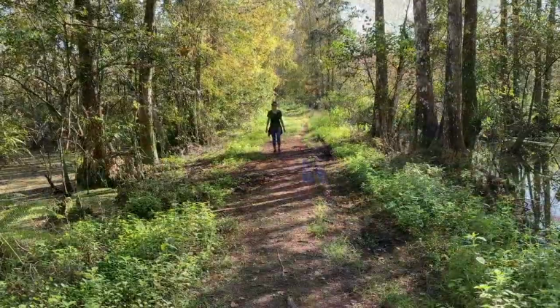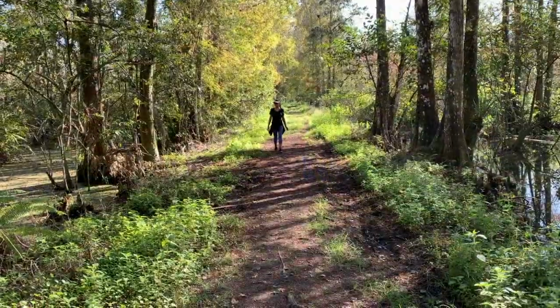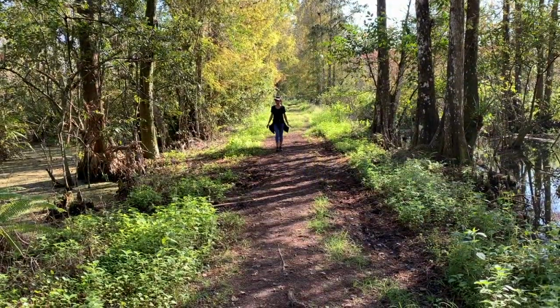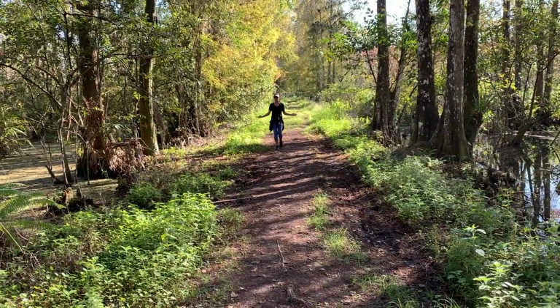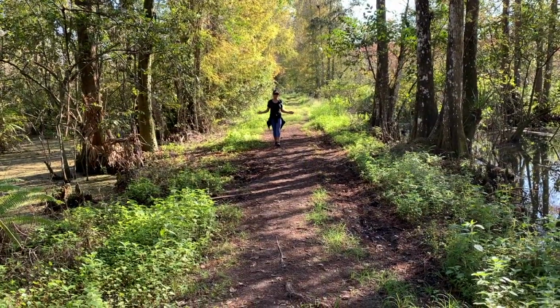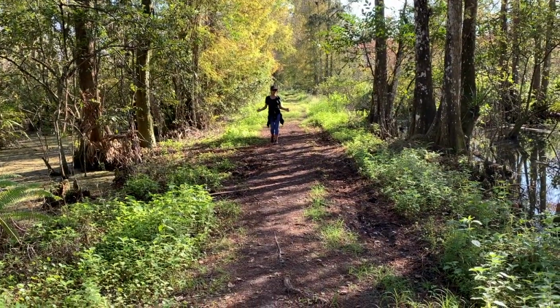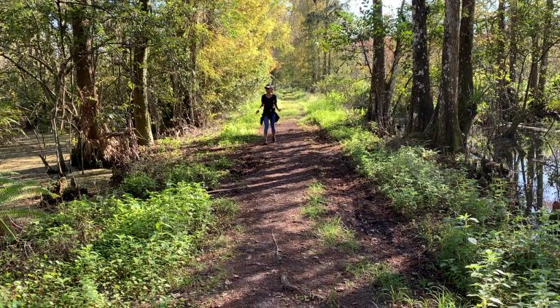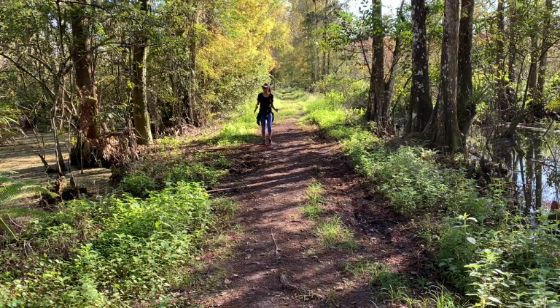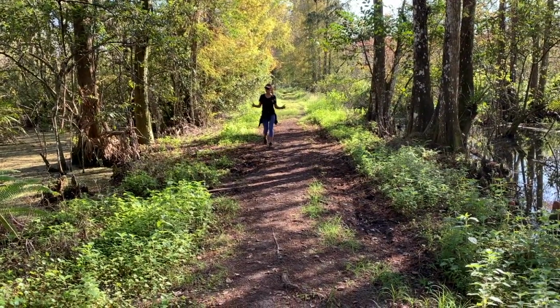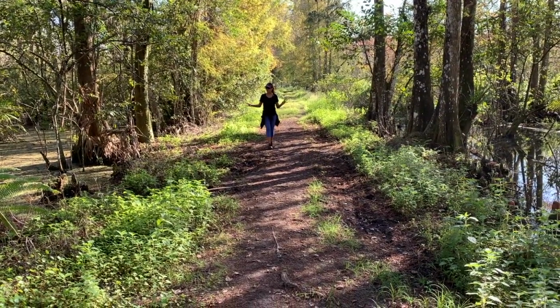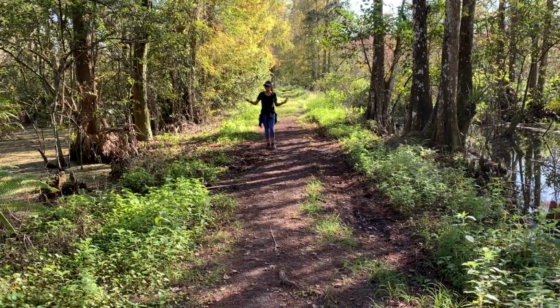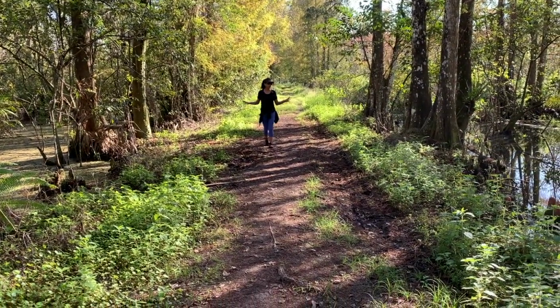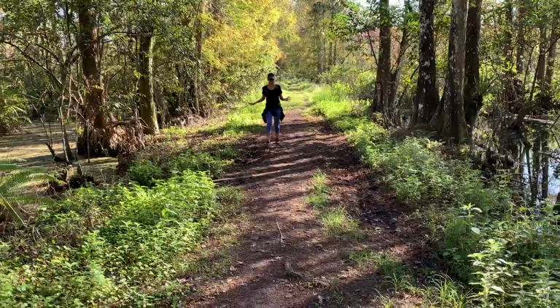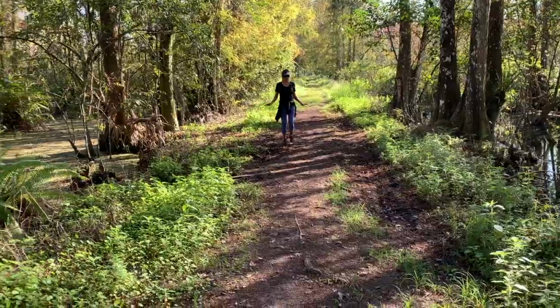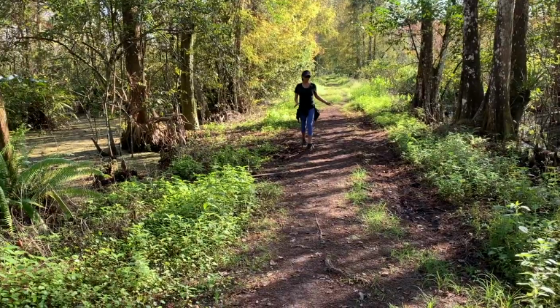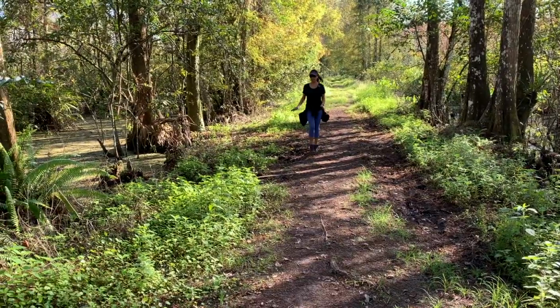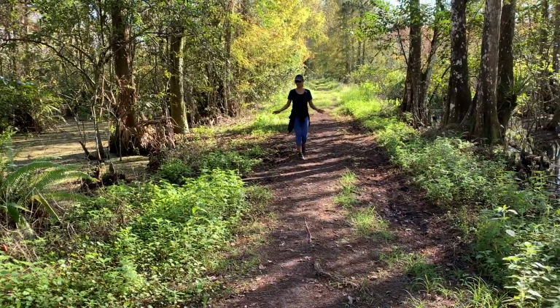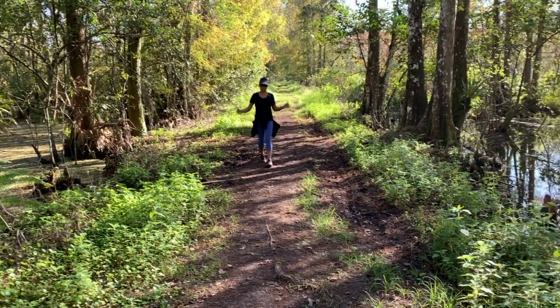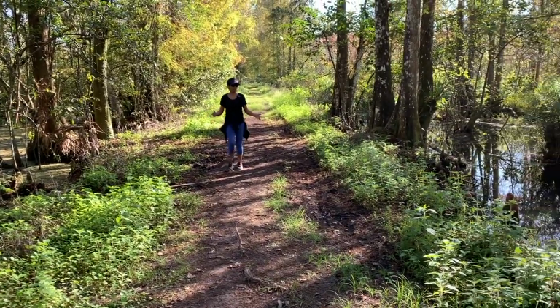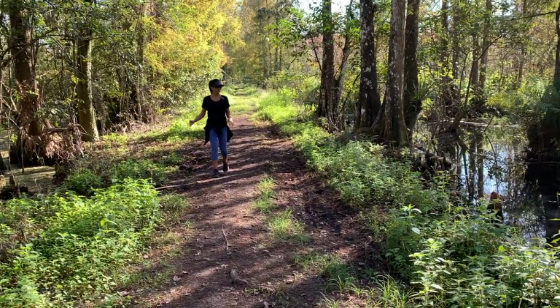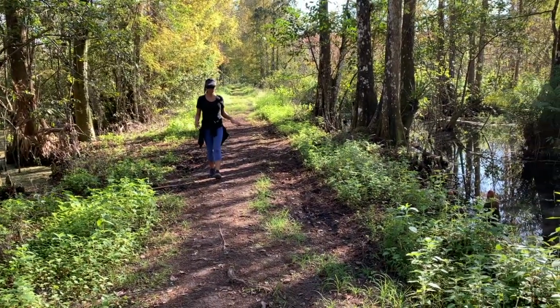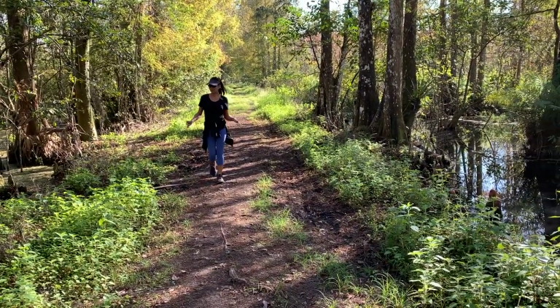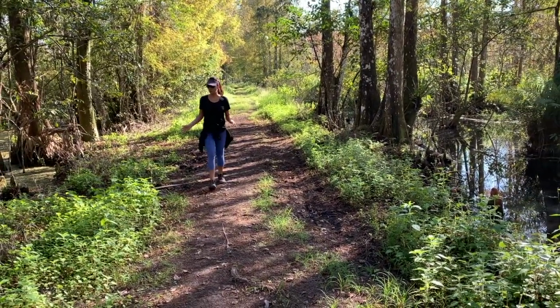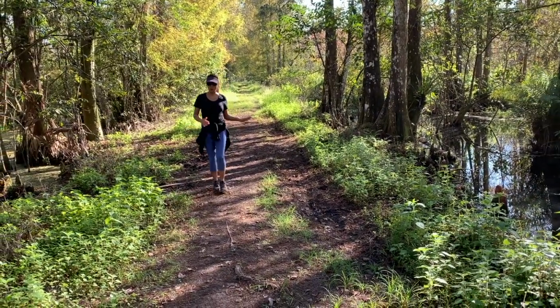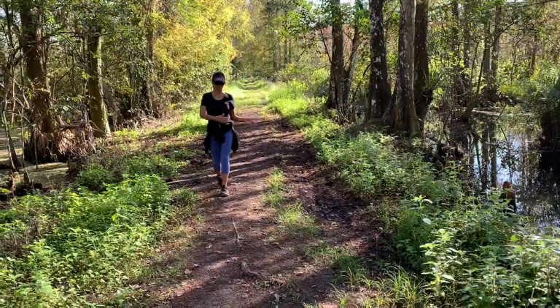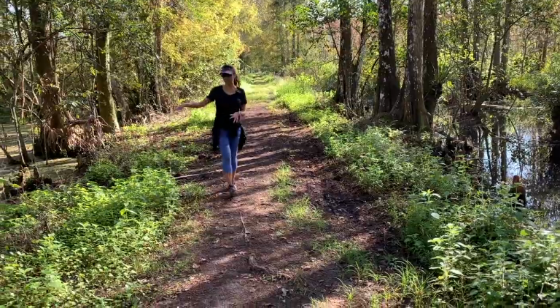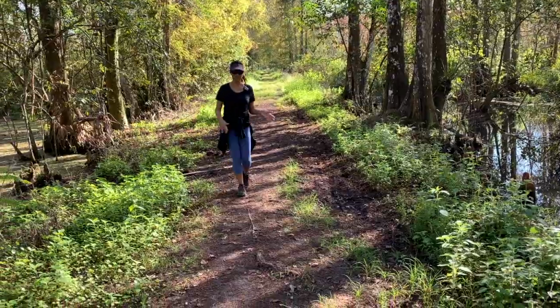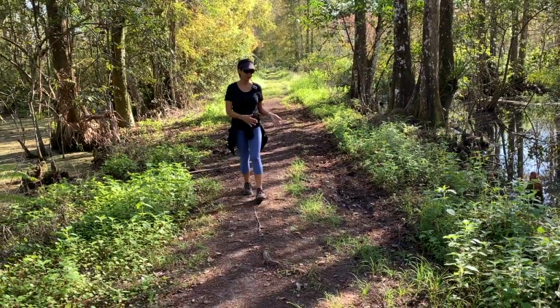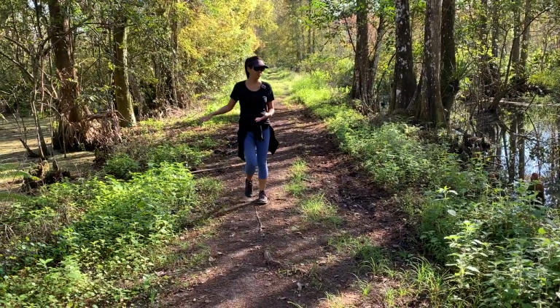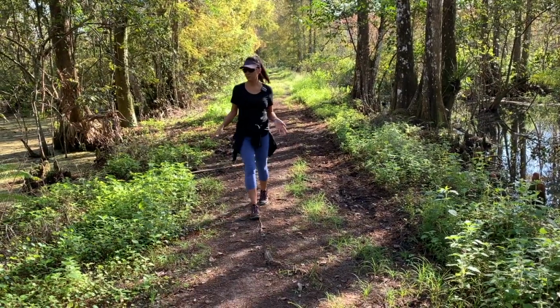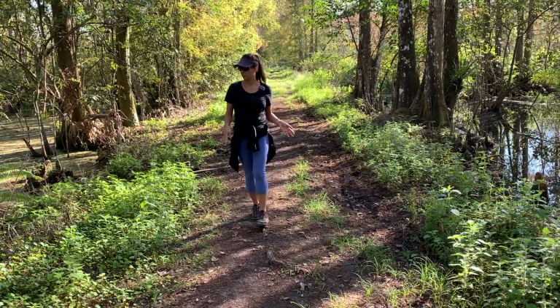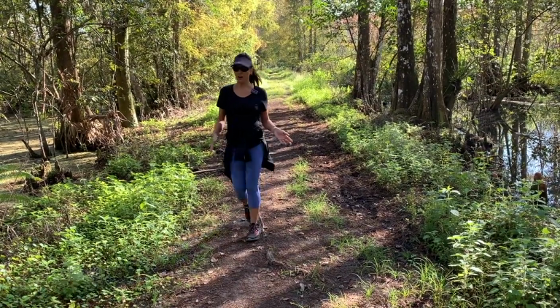The trail gets really narrow in many spots, with lots of water on each side. You don't really have a lot of places to walk on the trail — it's maybe five feet wide.